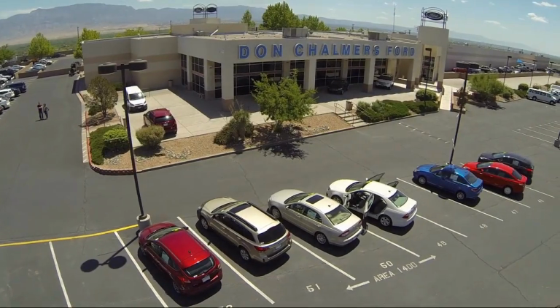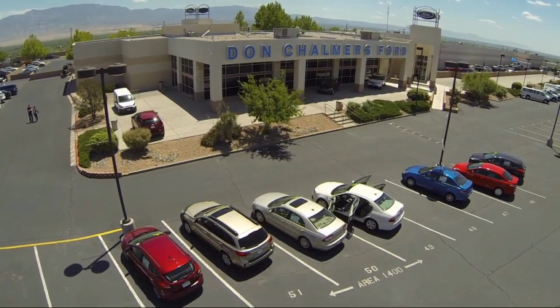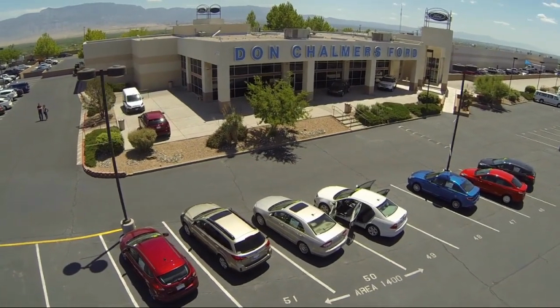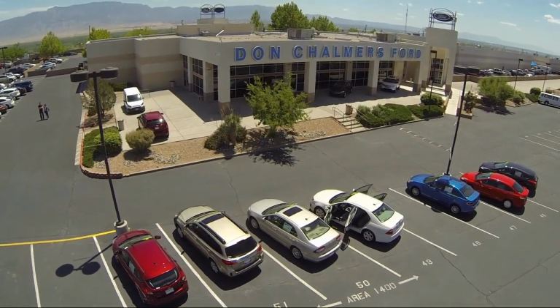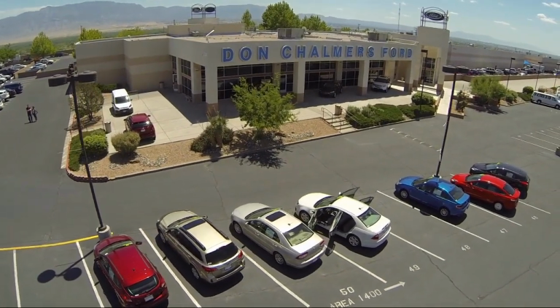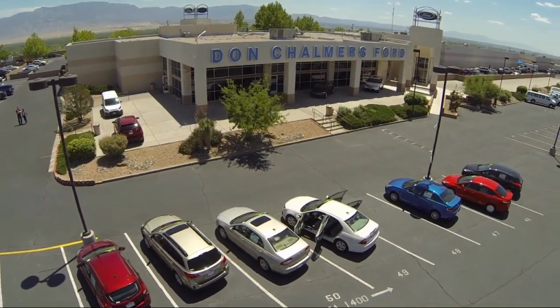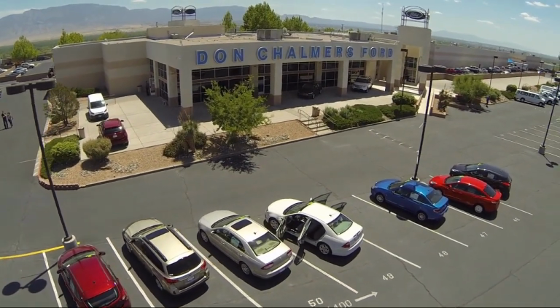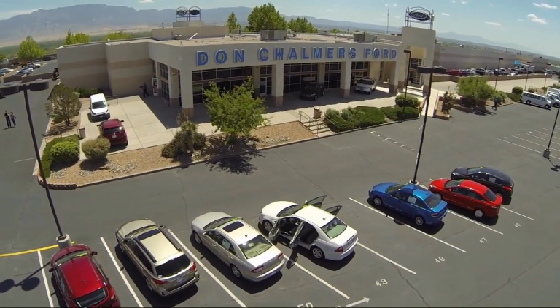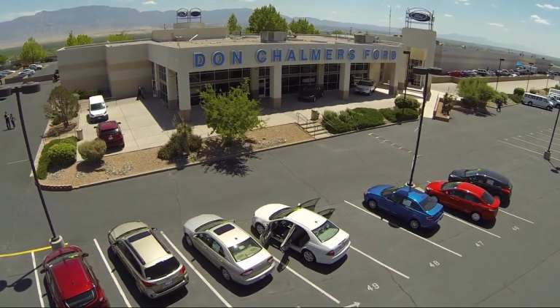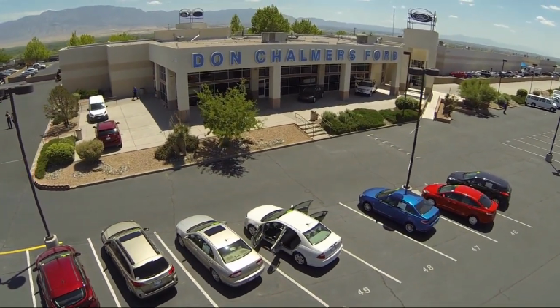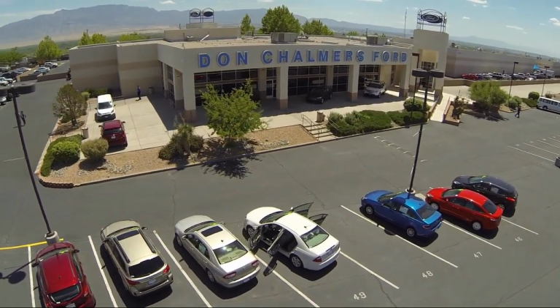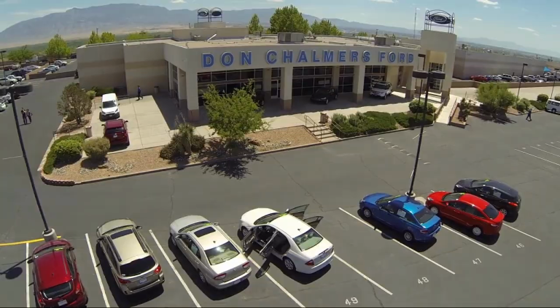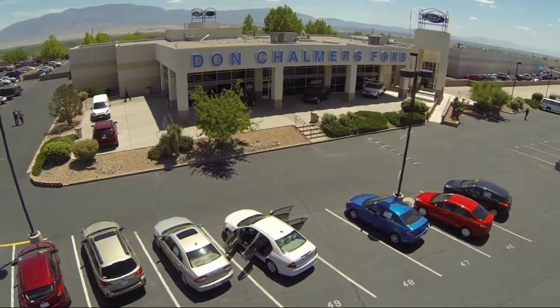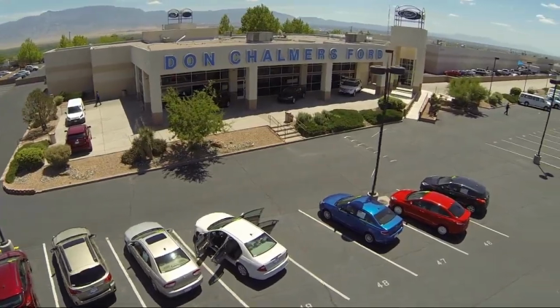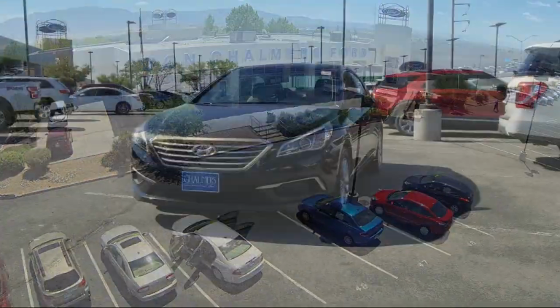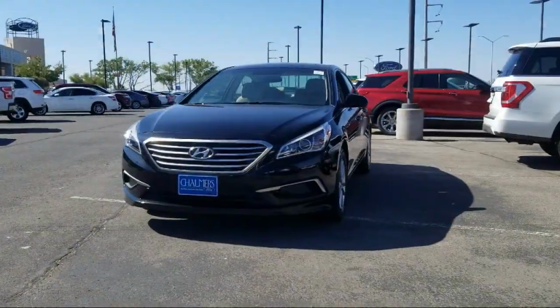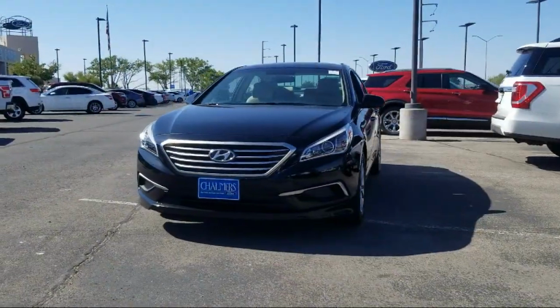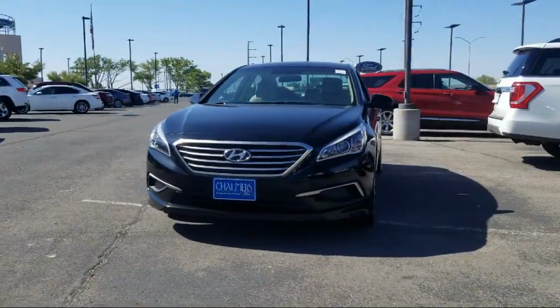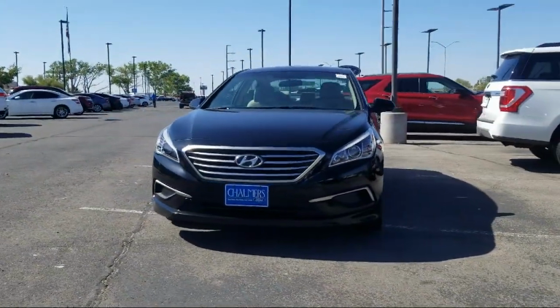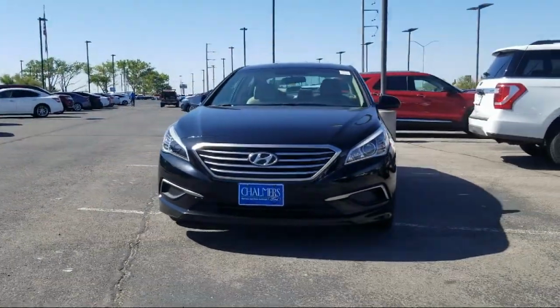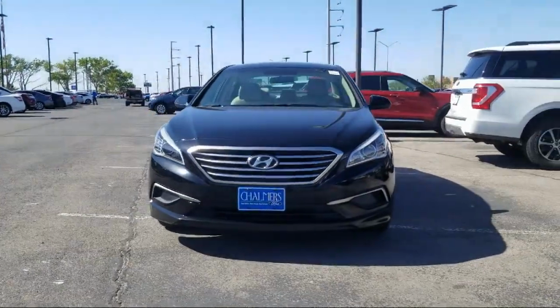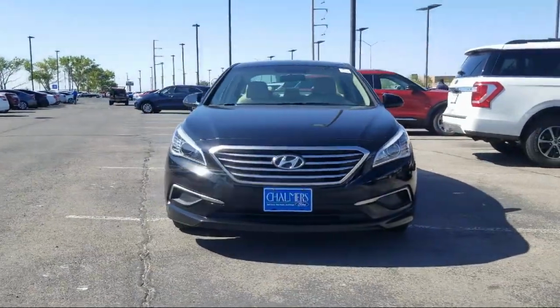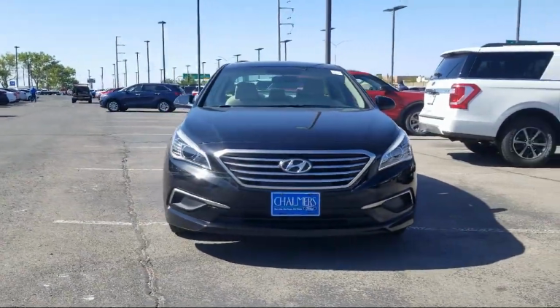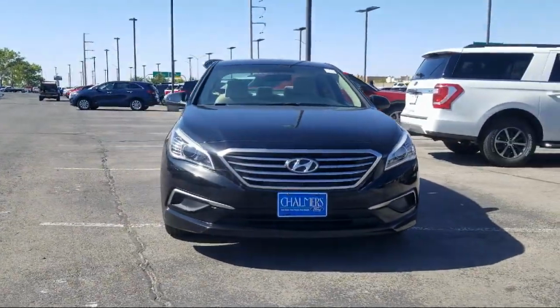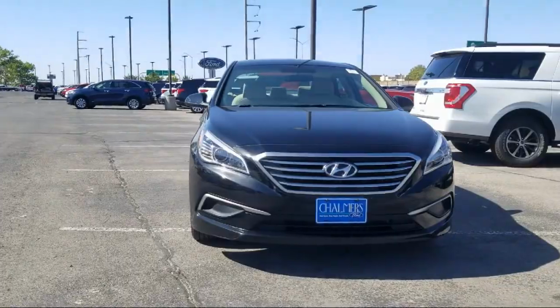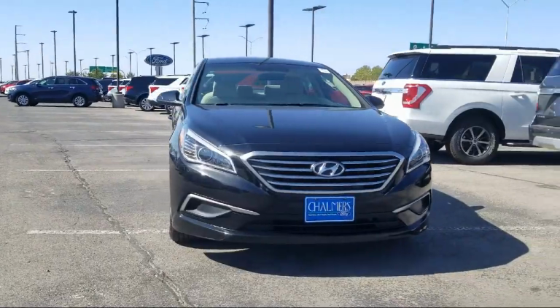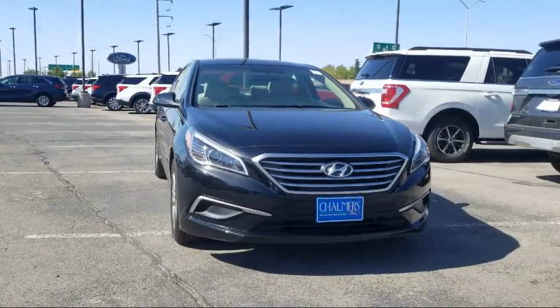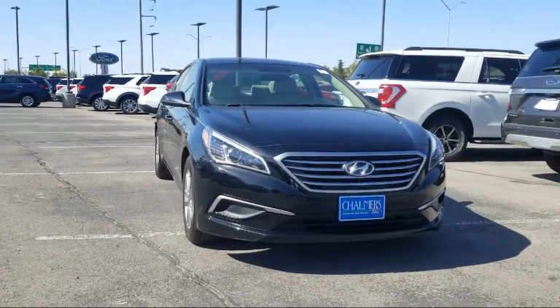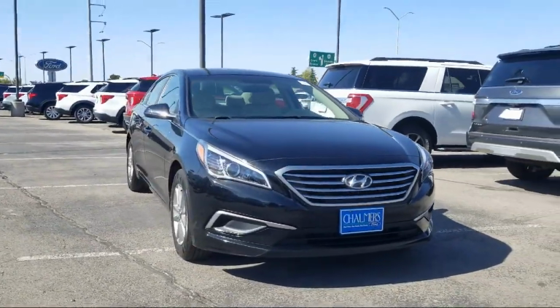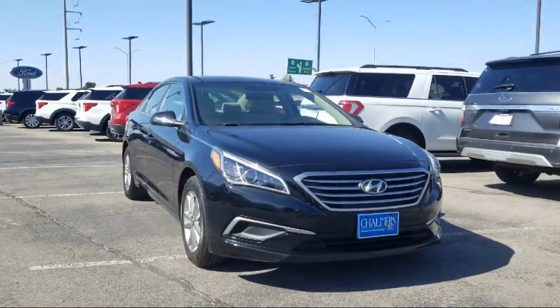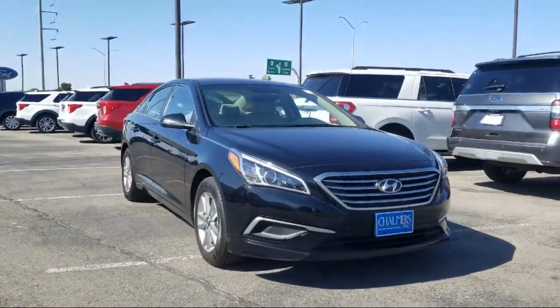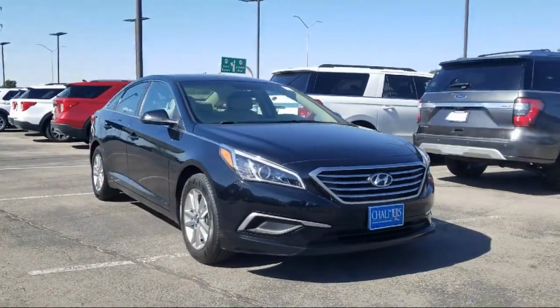Welcome to Don Chalmers Ford, and here's a look at another one of our vehicles from our great selection. It comes equipped with keyless entry, rear spoiler, alloy wheels, and Sirius XM satellite radio.